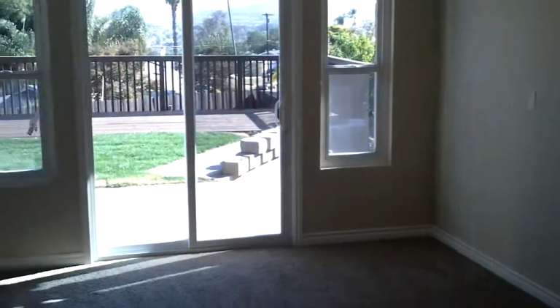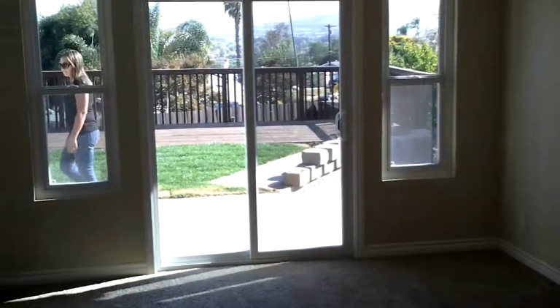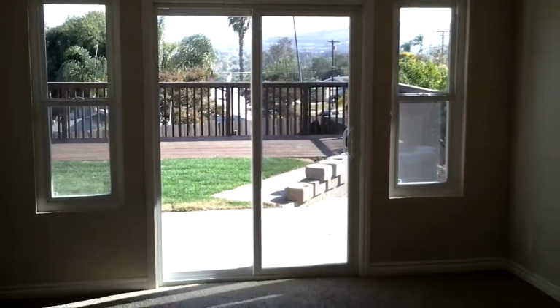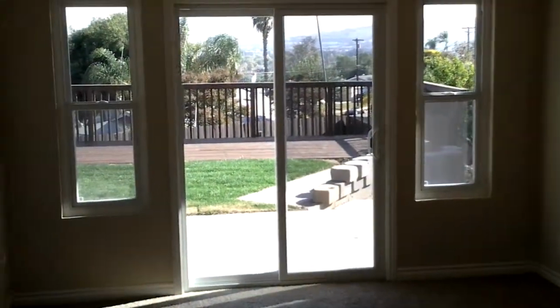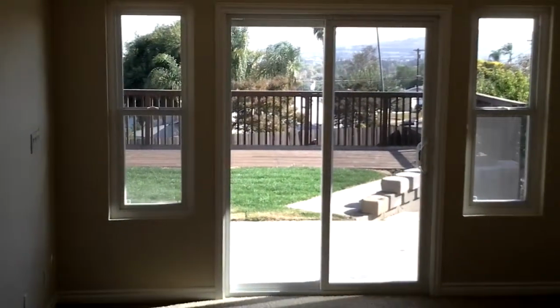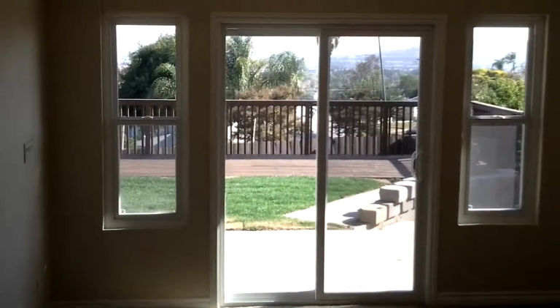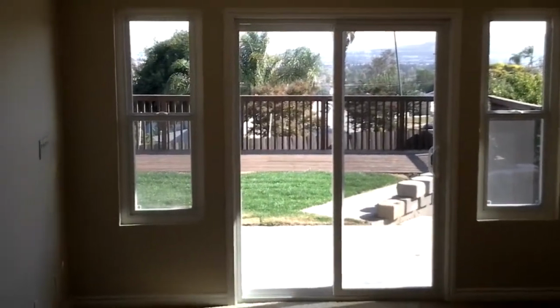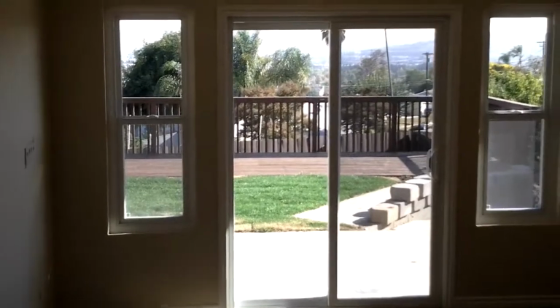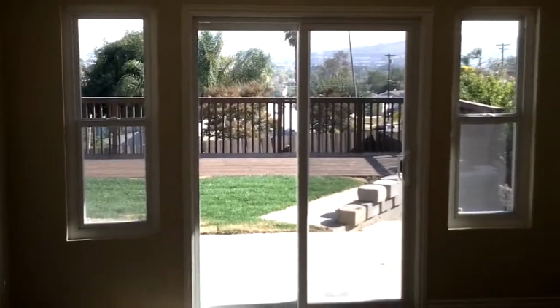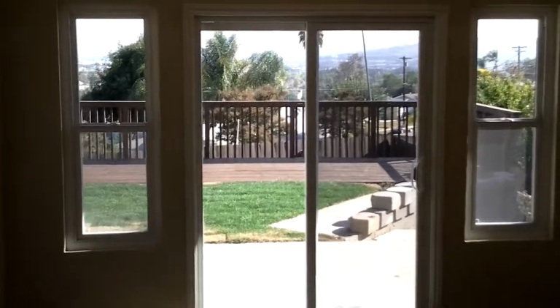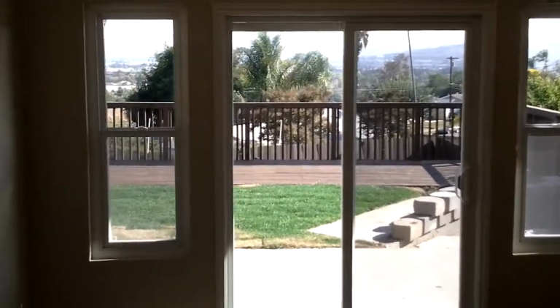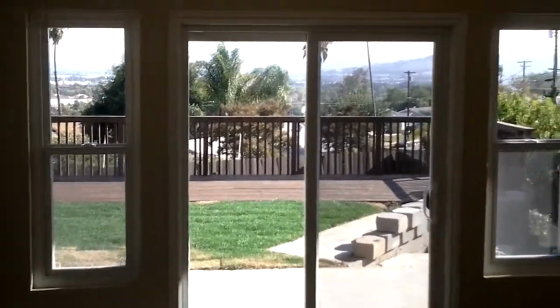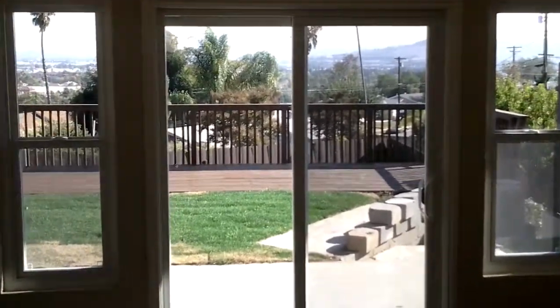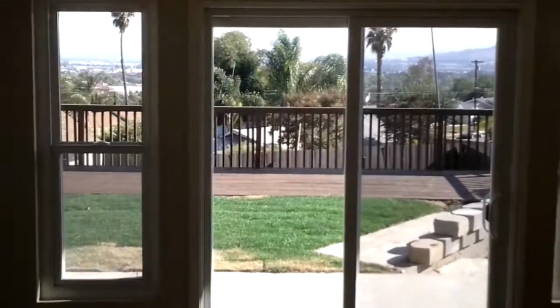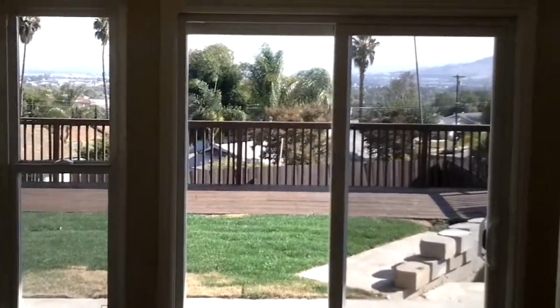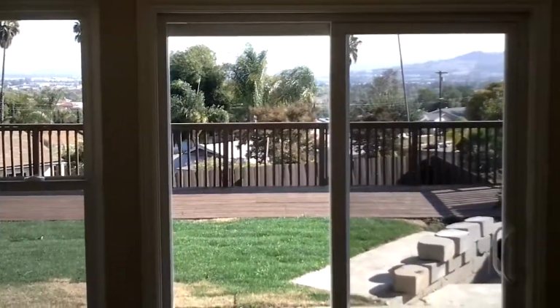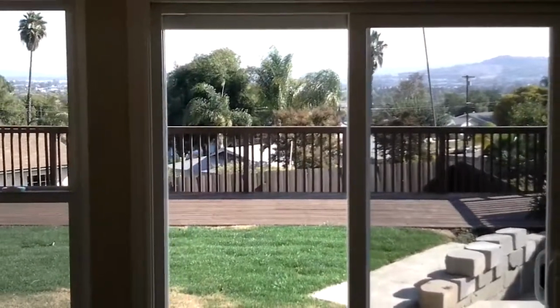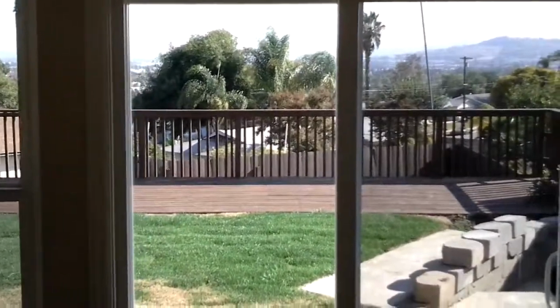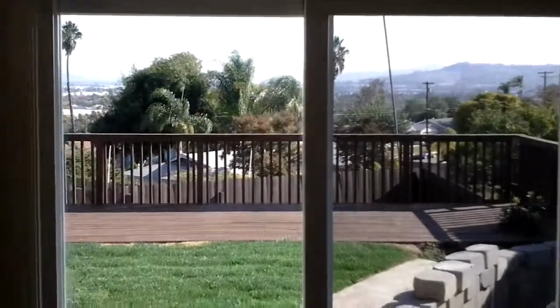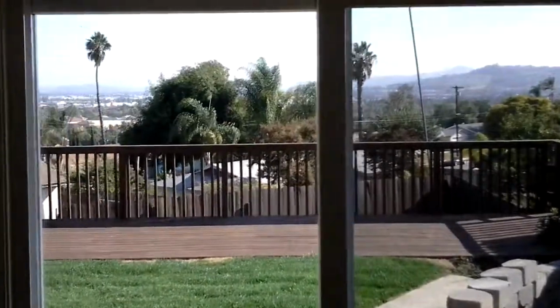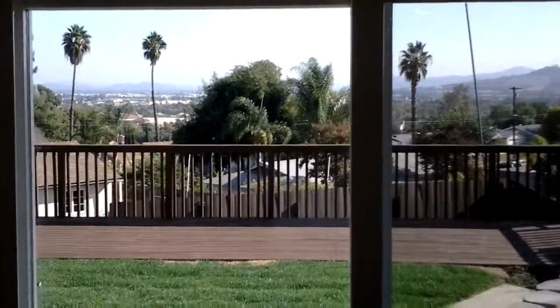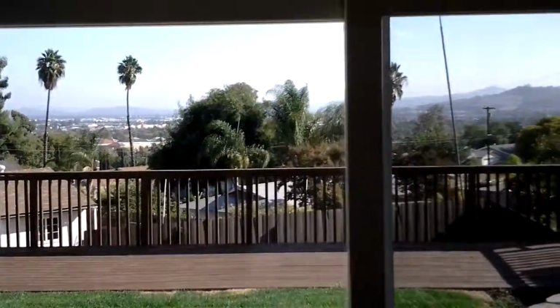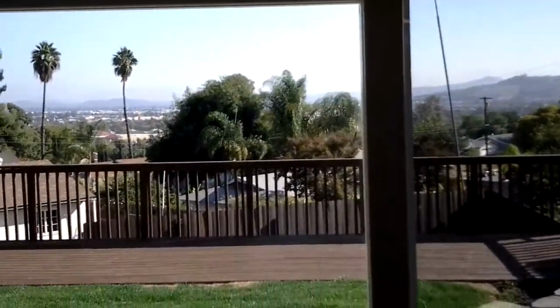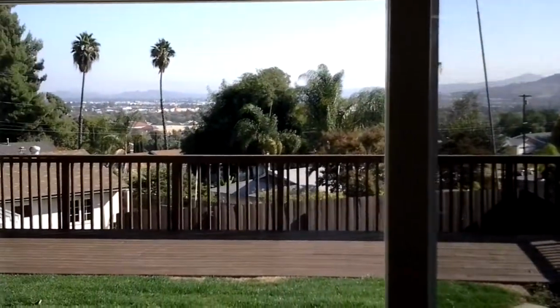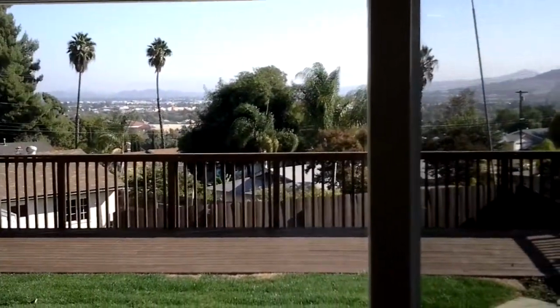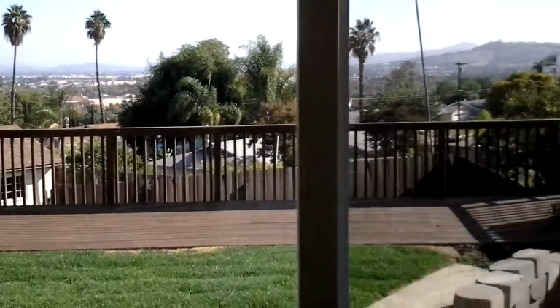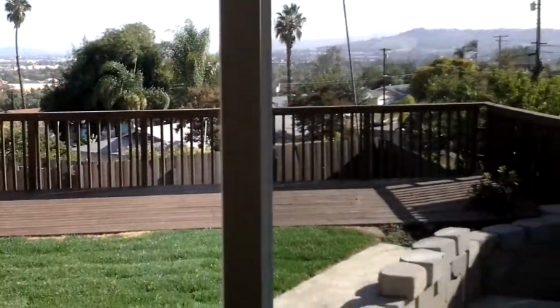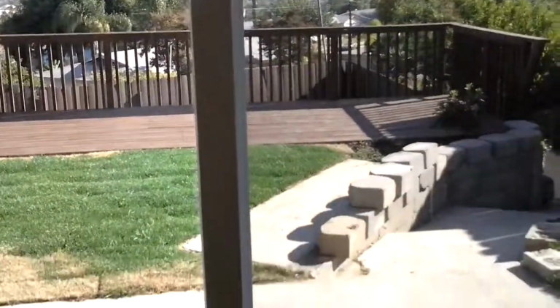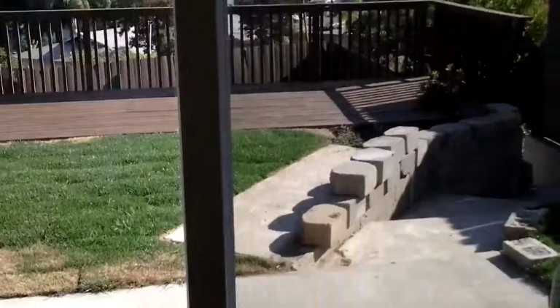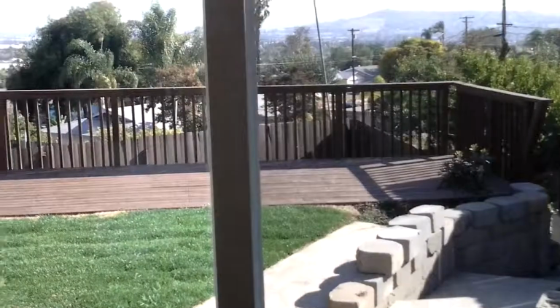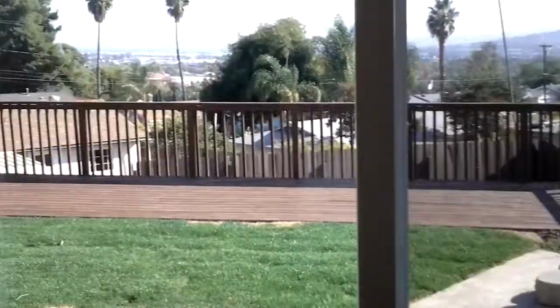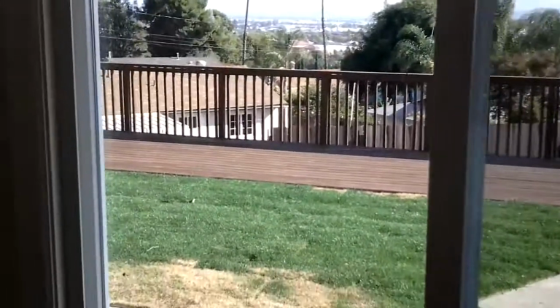Here's your master. Look at this view right out your master — isn't that beautiful? Wake up every morning looking out at that view, then walk right out down to your pool. Awesome.